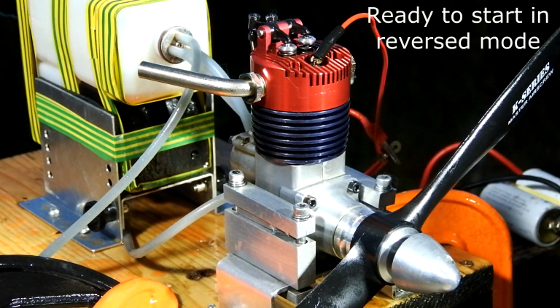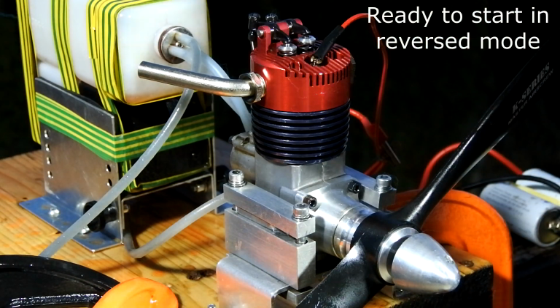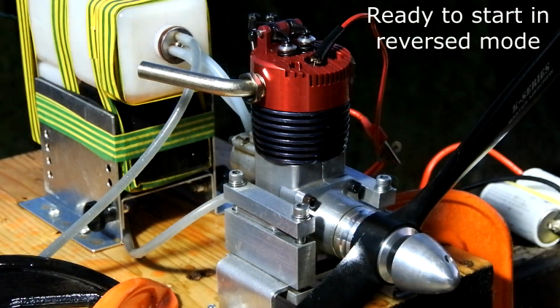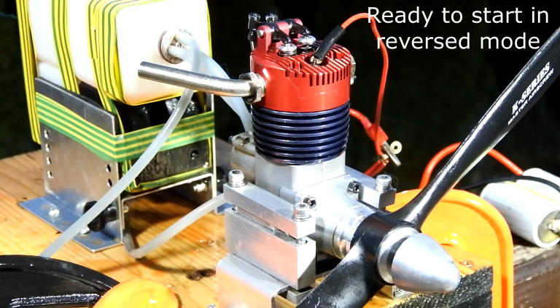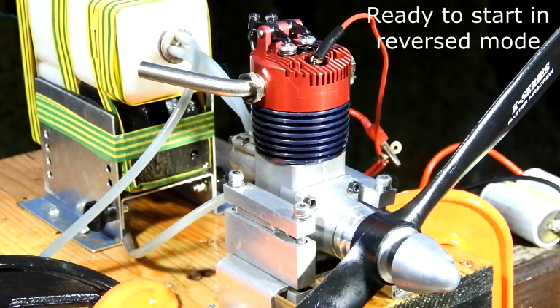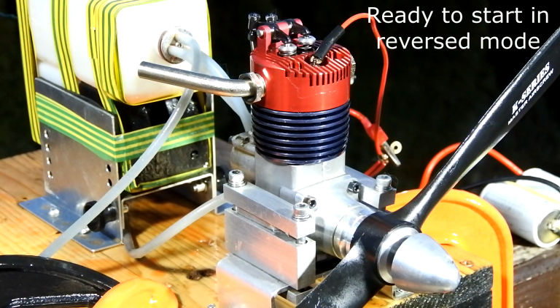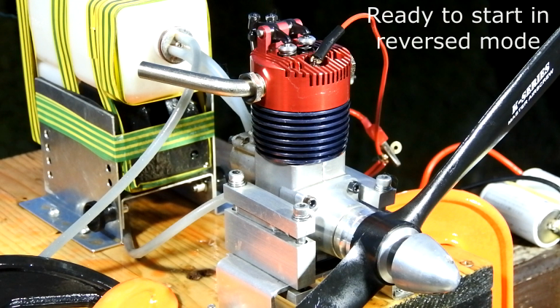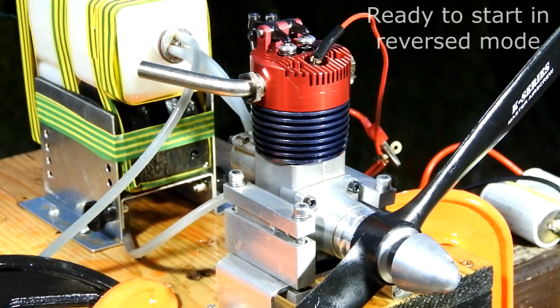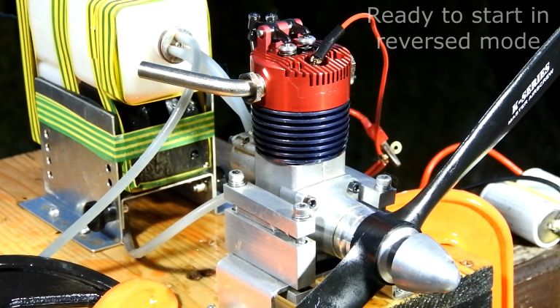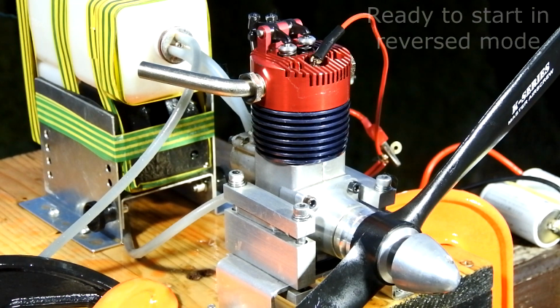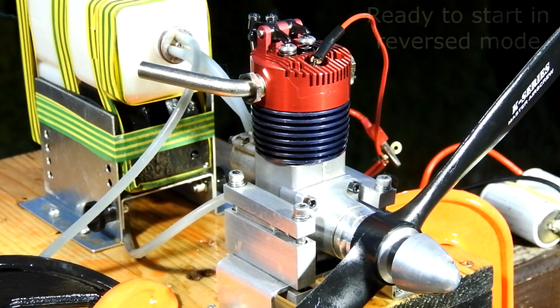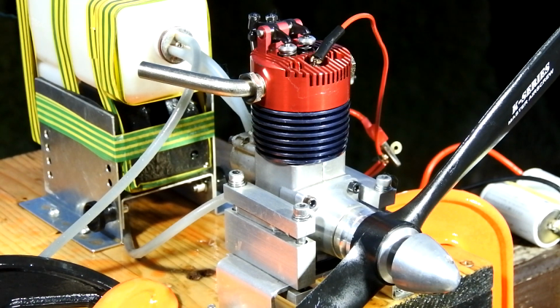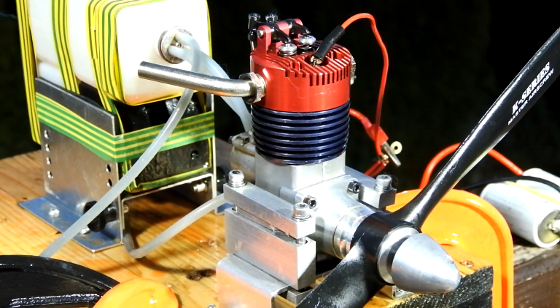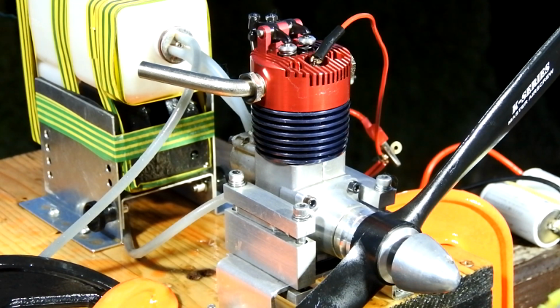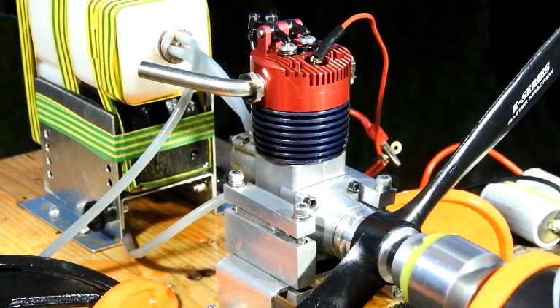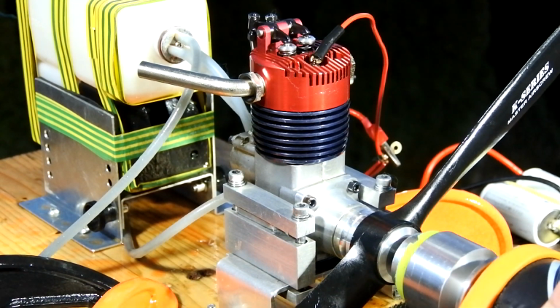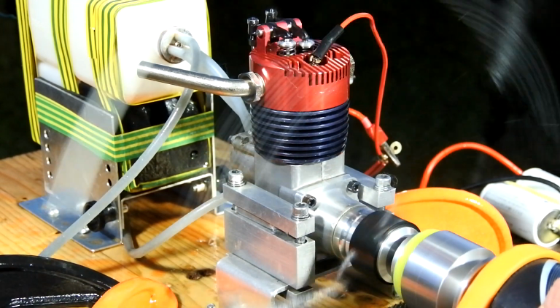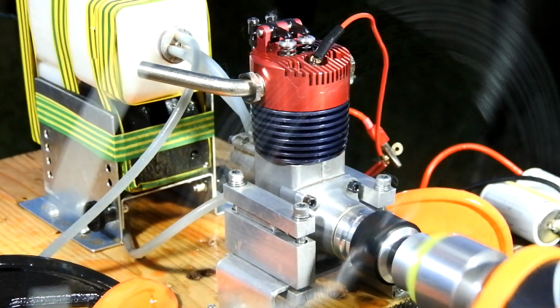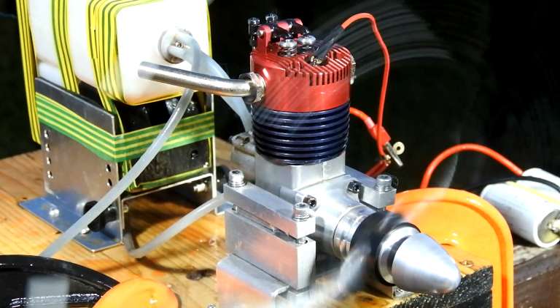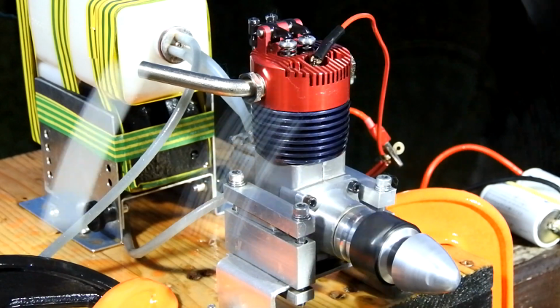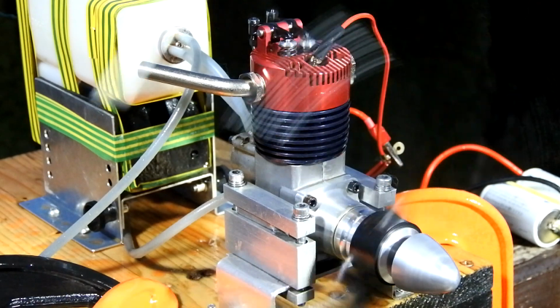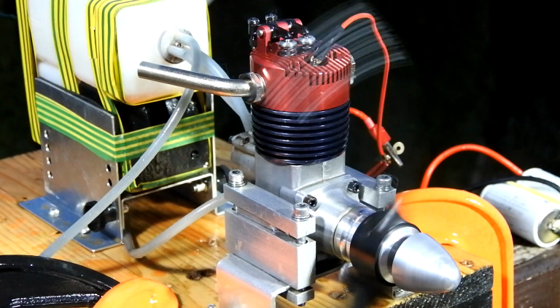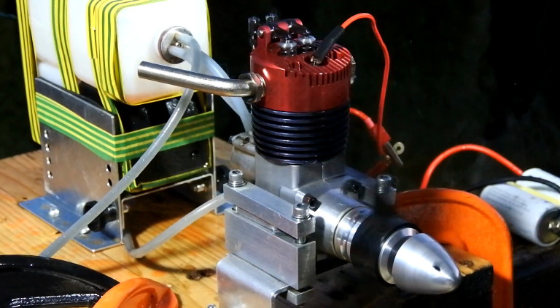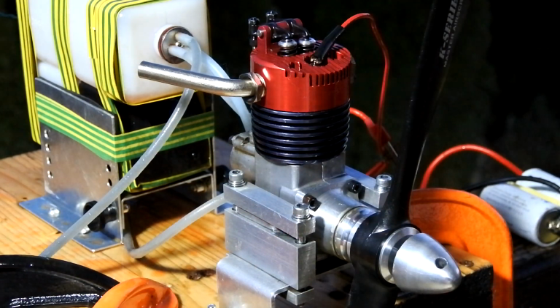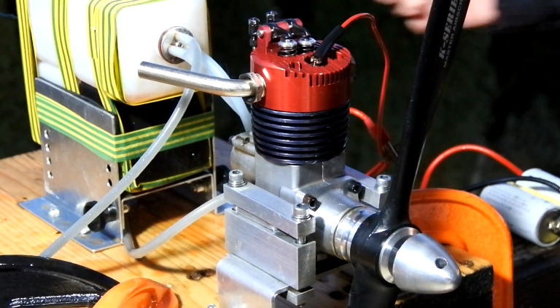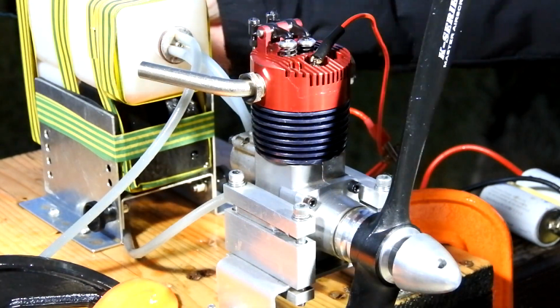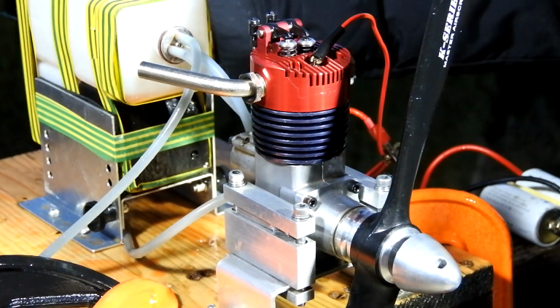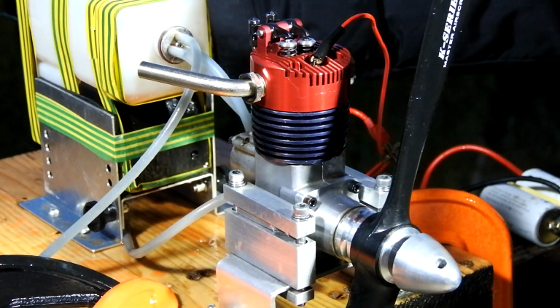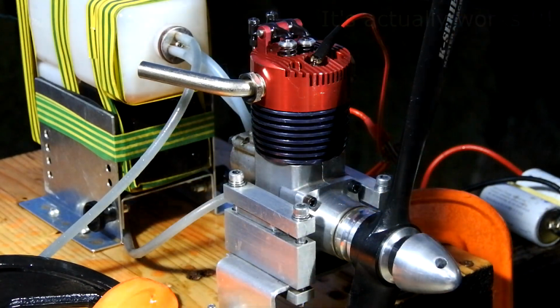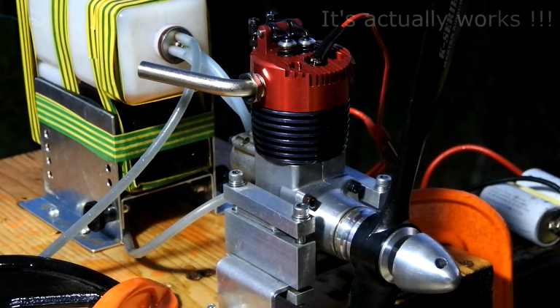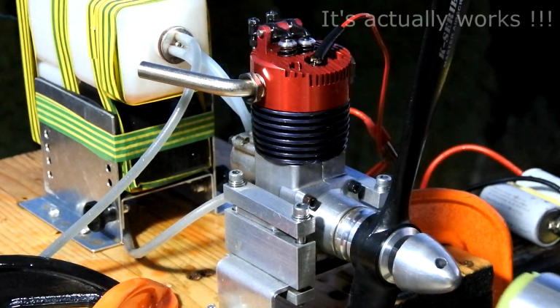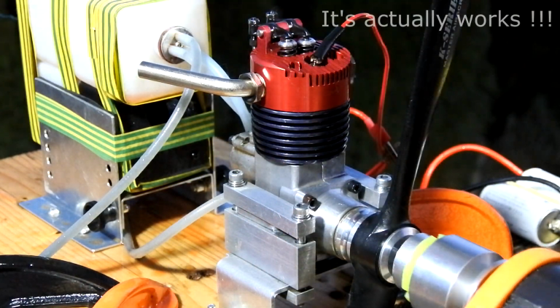So let's start the engine. And it works — really!